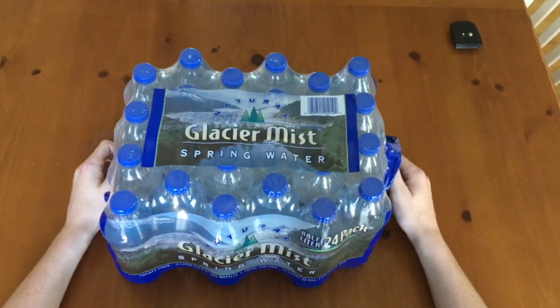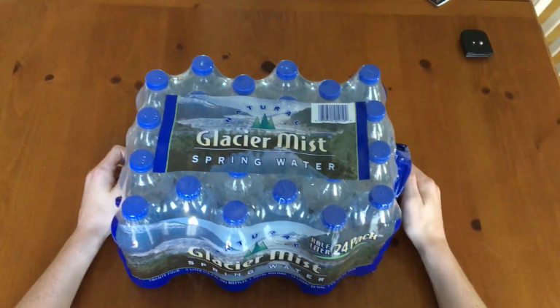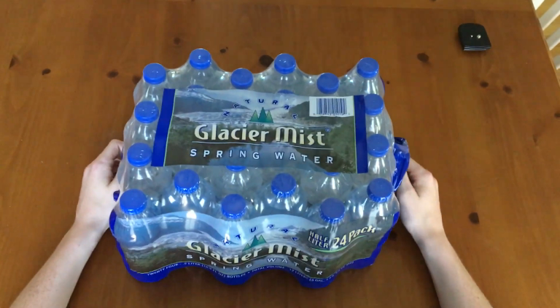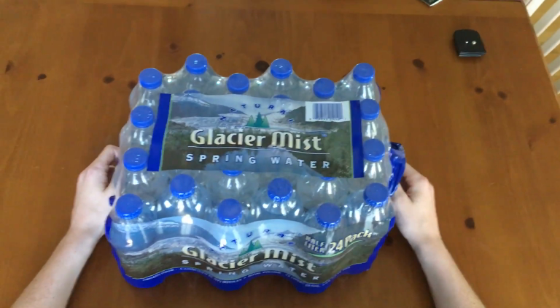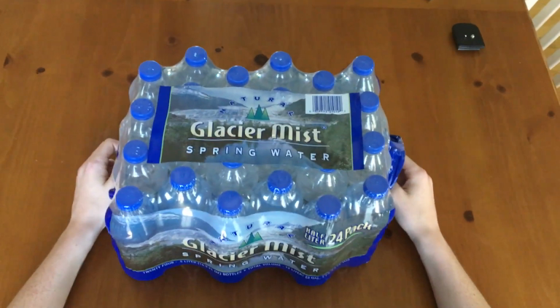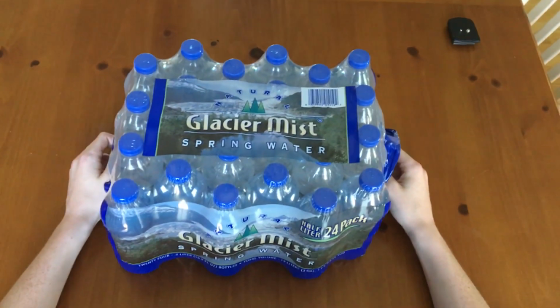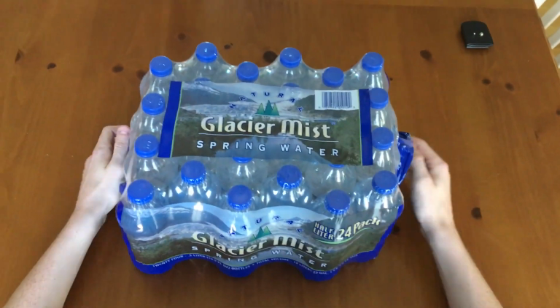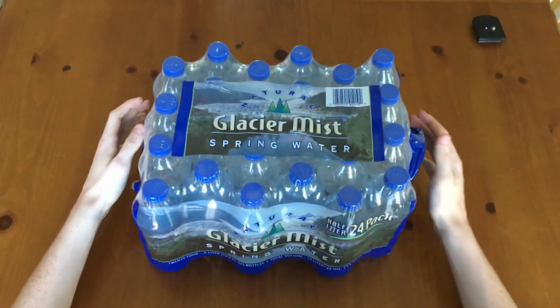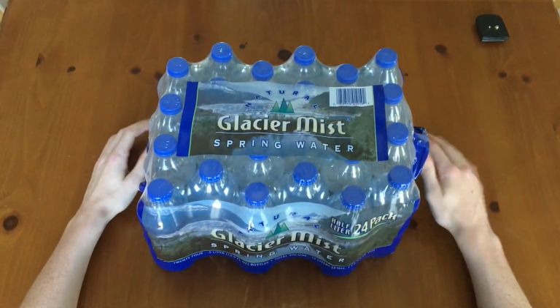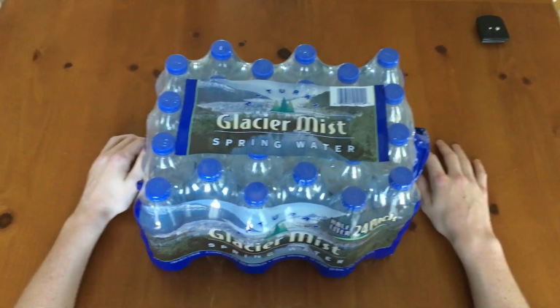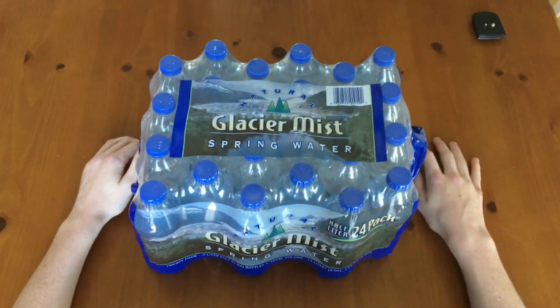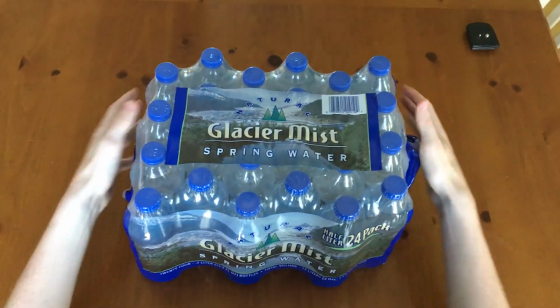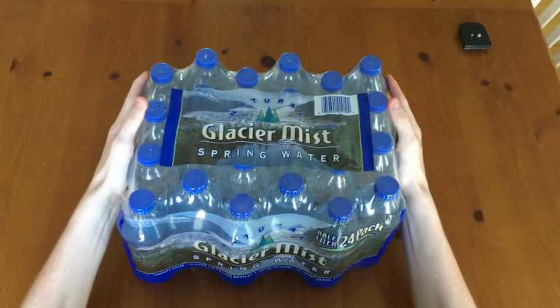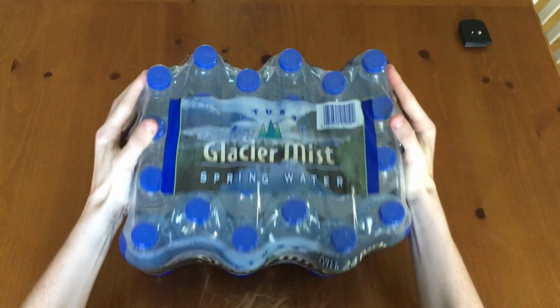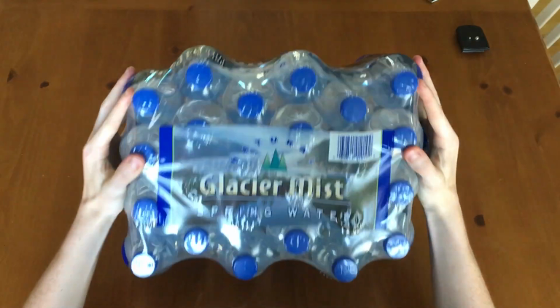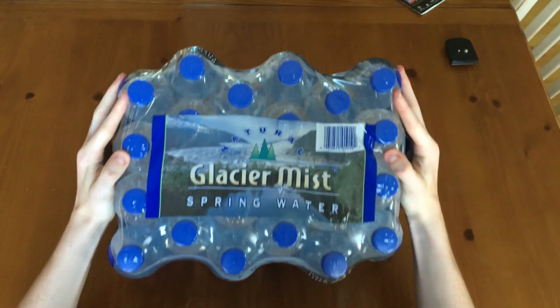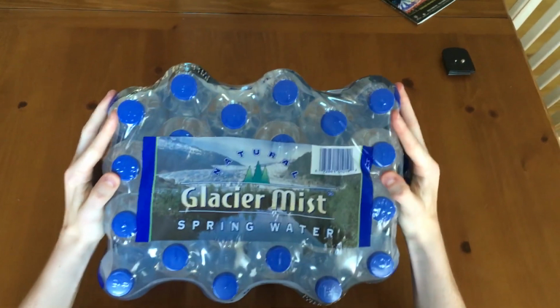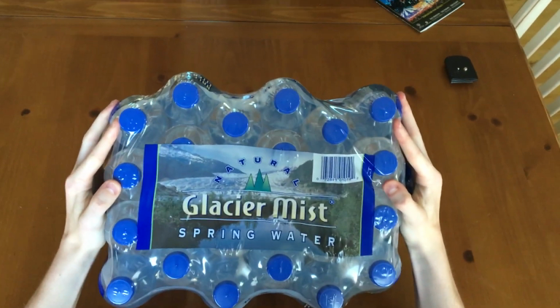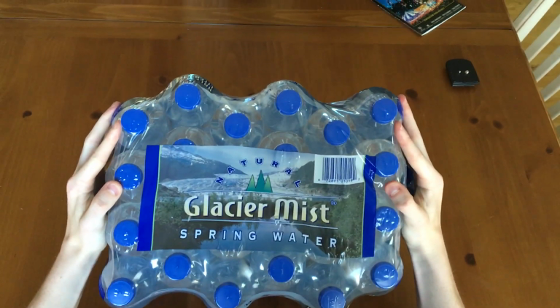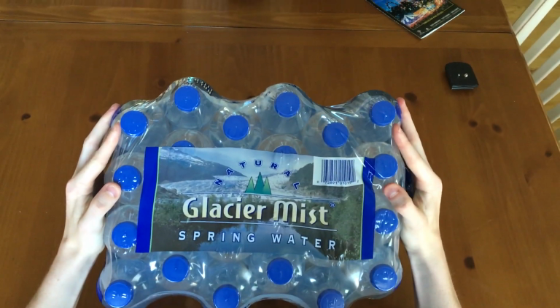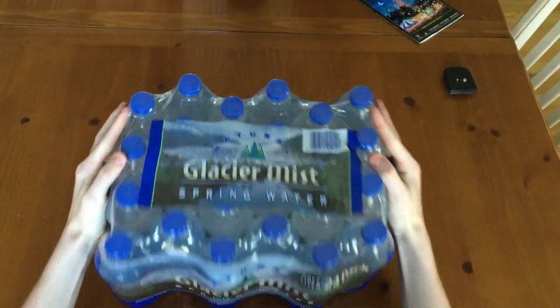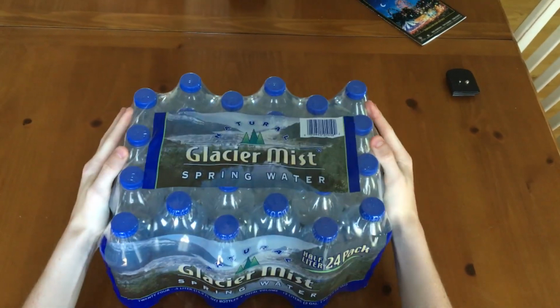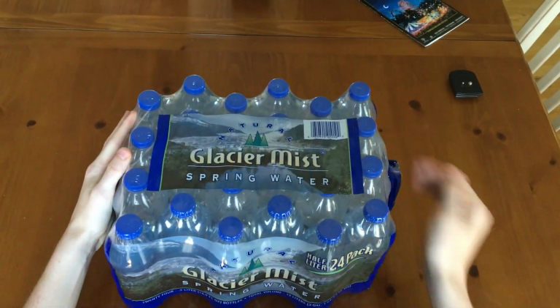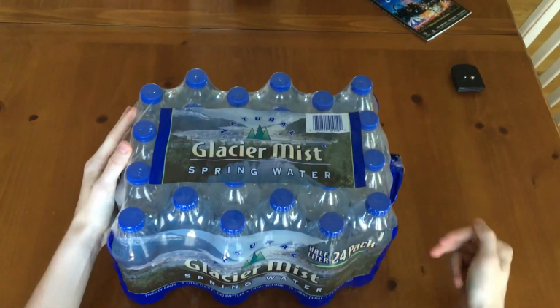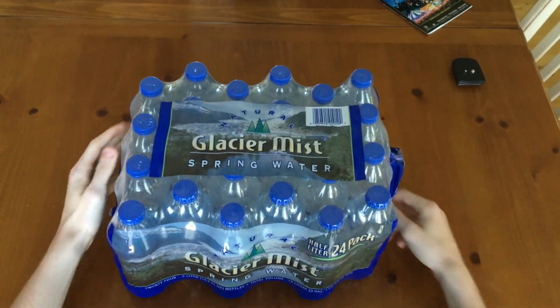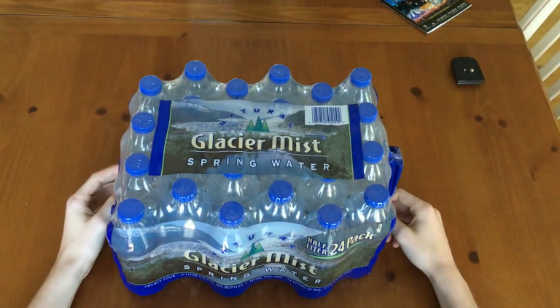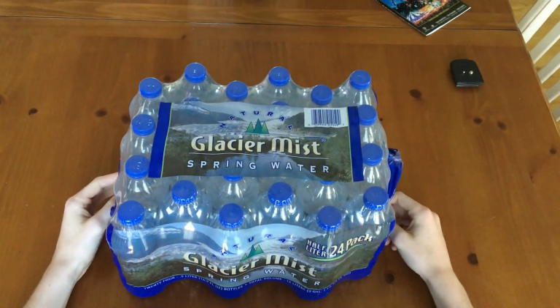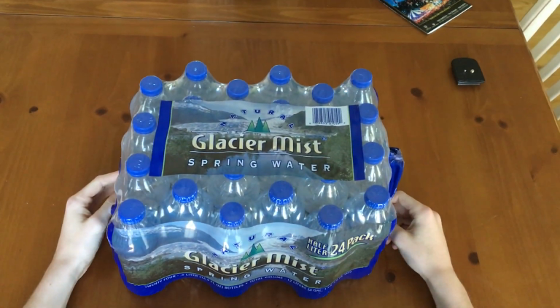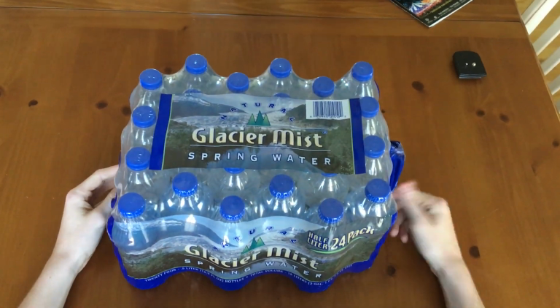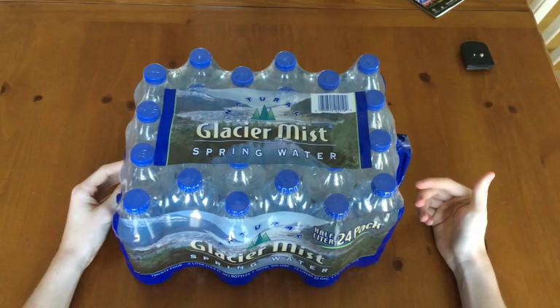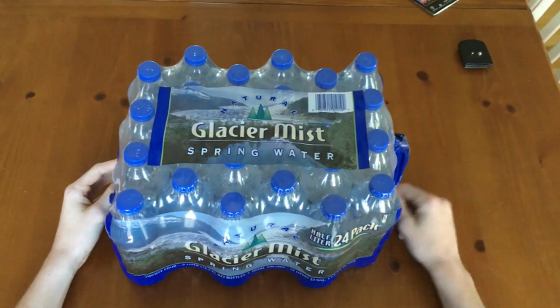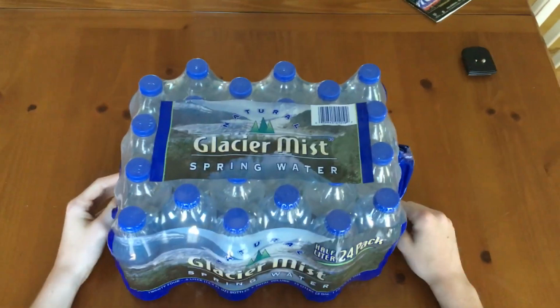Hey guys, it's your boy here with another unboxing today. We got natural glacier mist spring water, a 24 pack of it, so let's get to the unboxing.